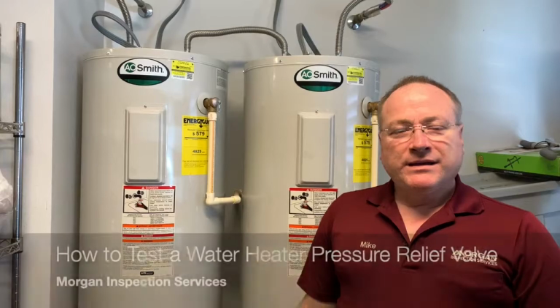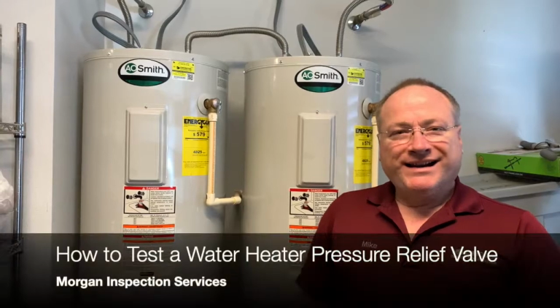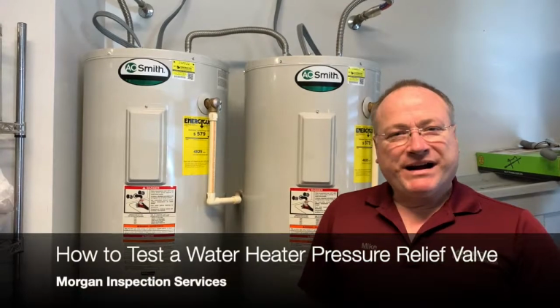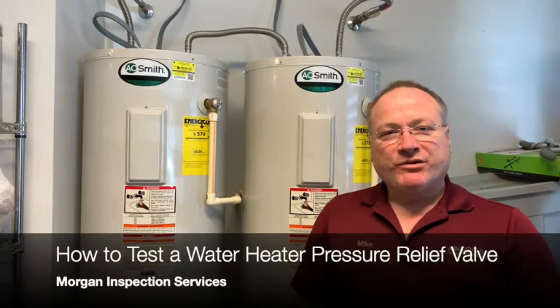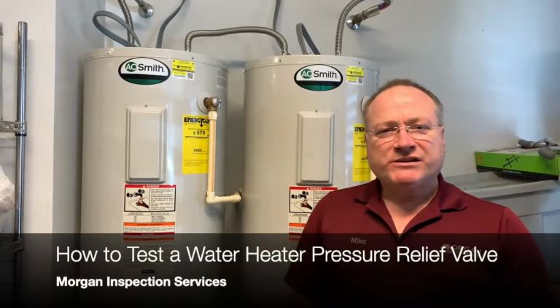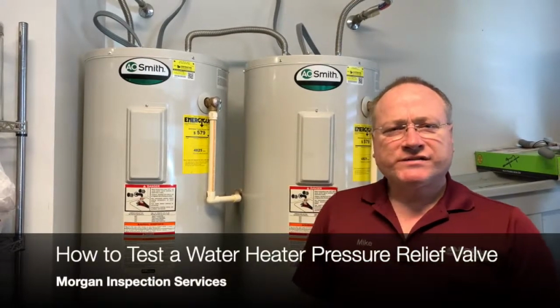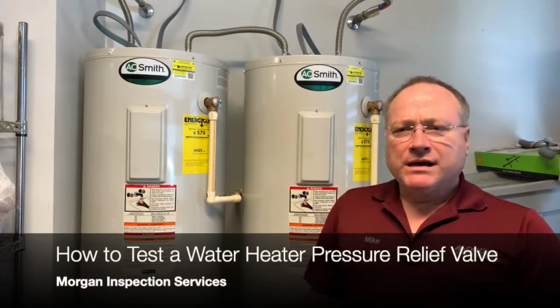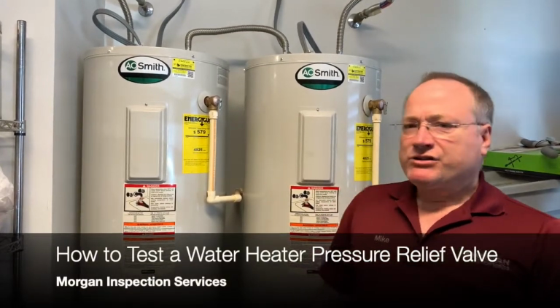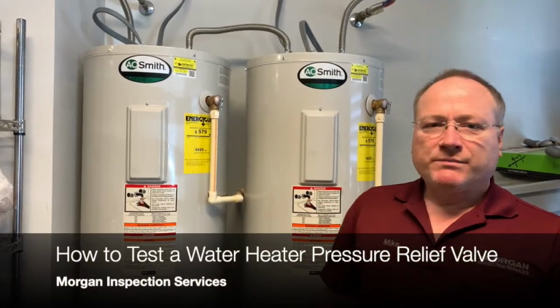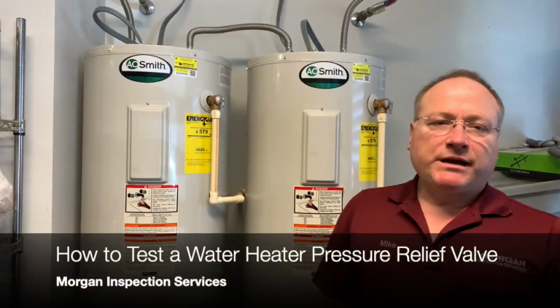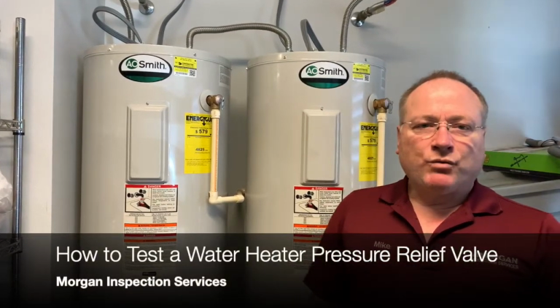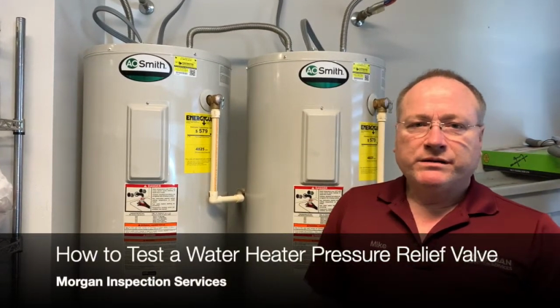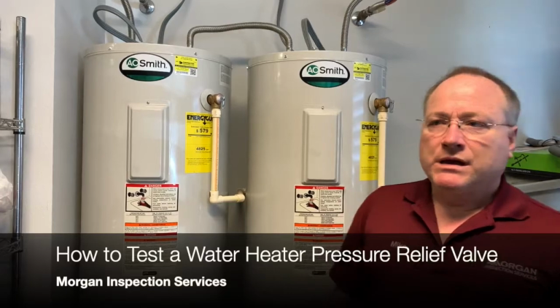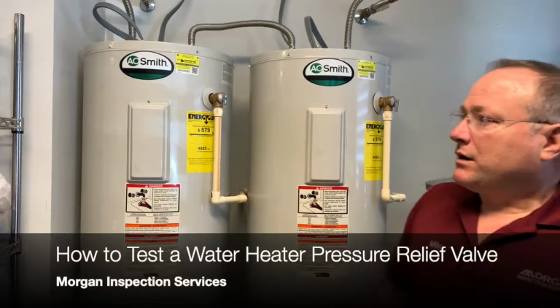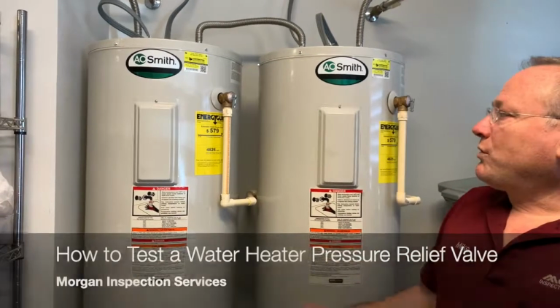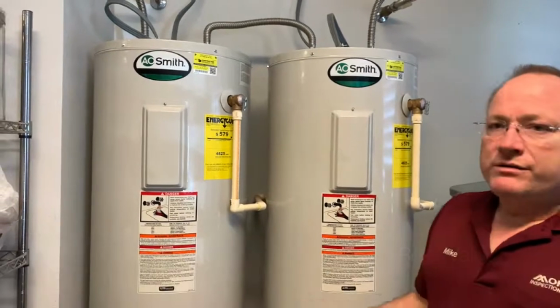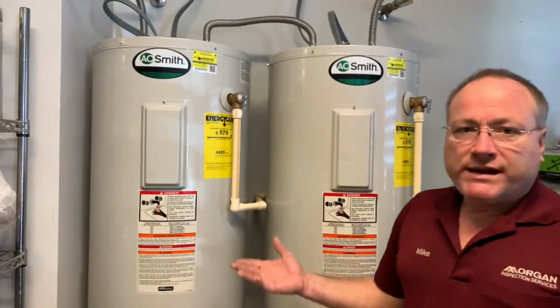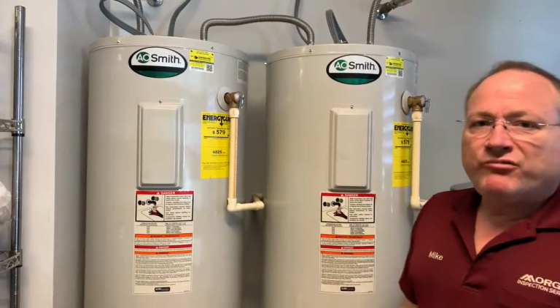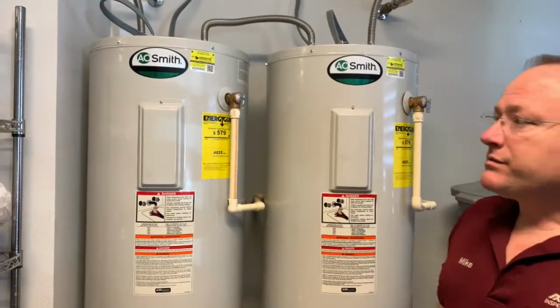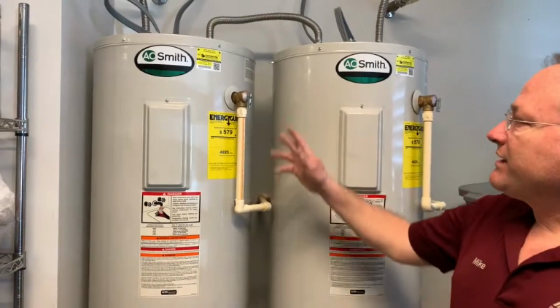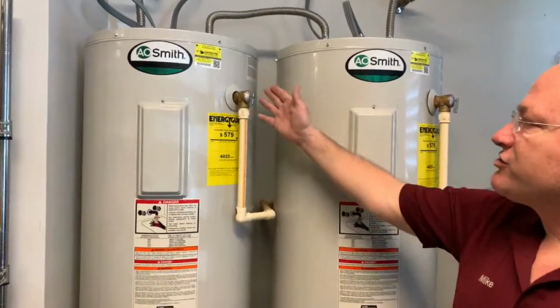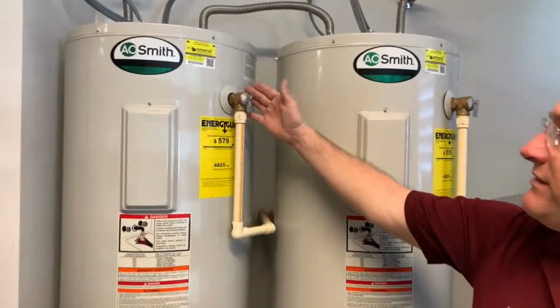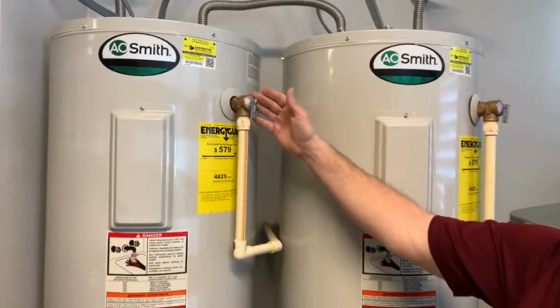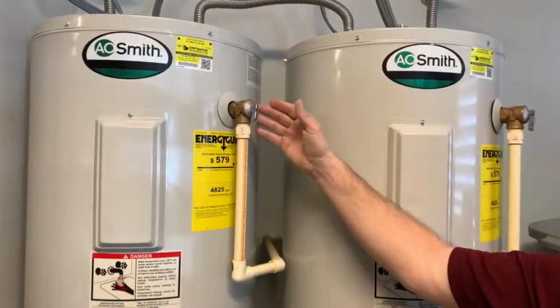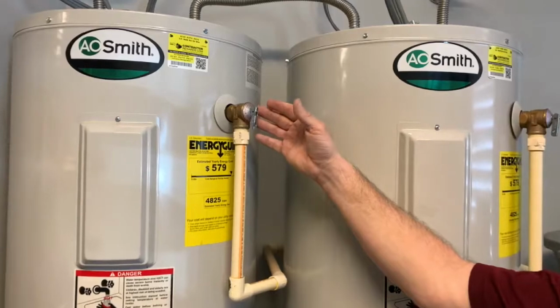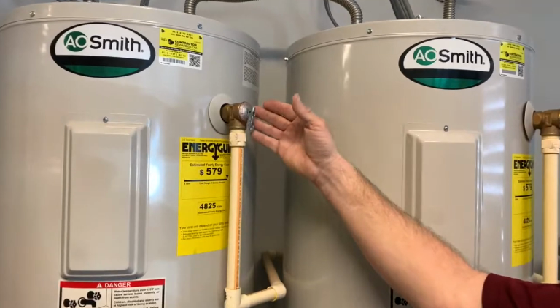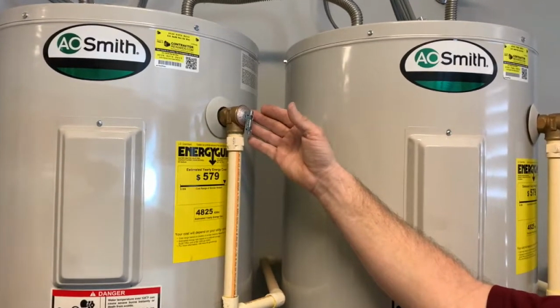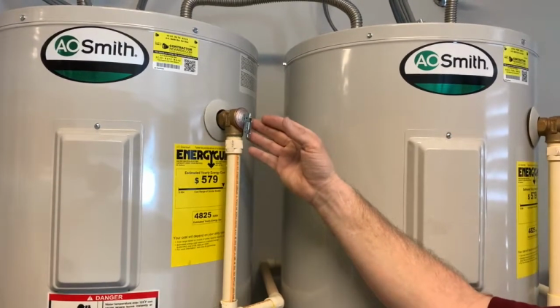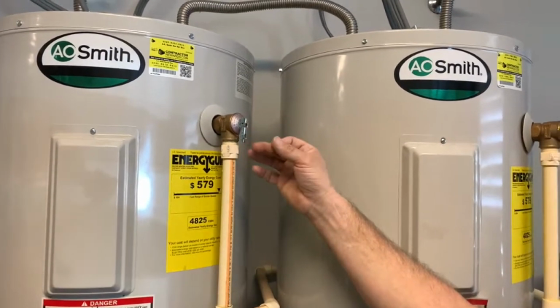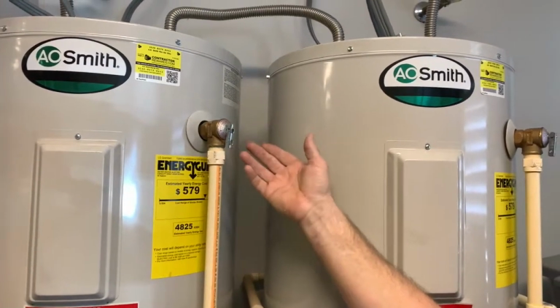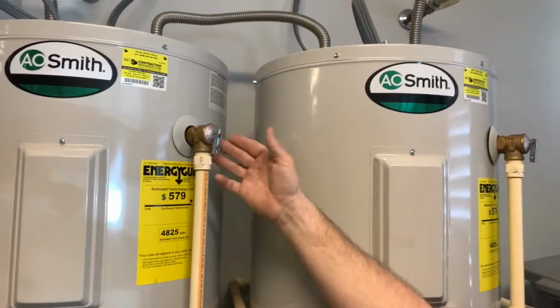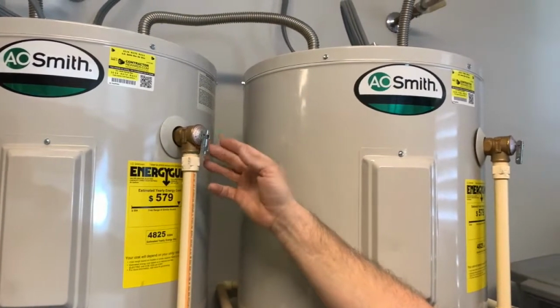Hi, I'm Mike with Morgan Inspection Services. I want to show you something today about water heaters. All tank type water heaters have a pressure relief valve. It's called a TNP valve, or temperature pressure relief valve.